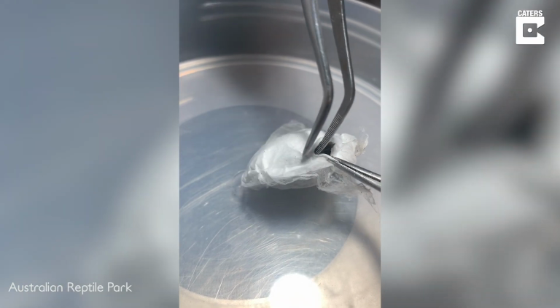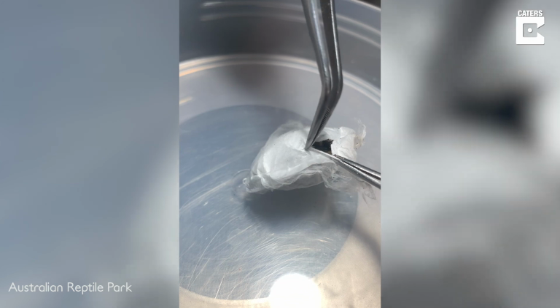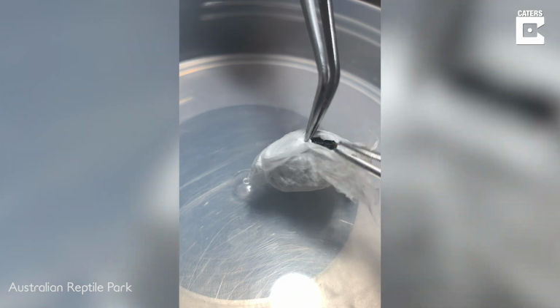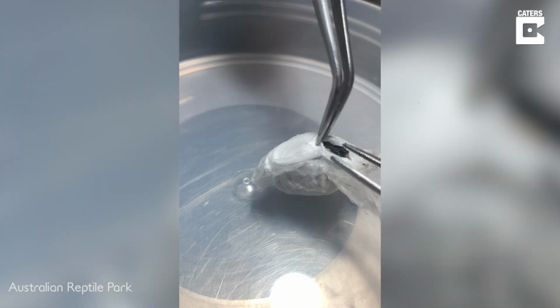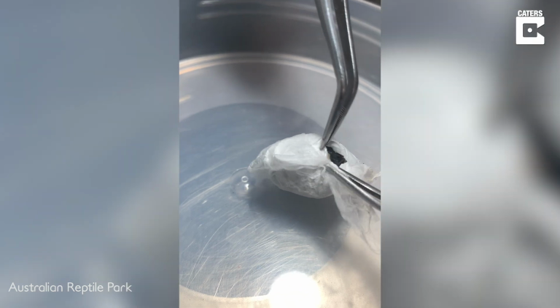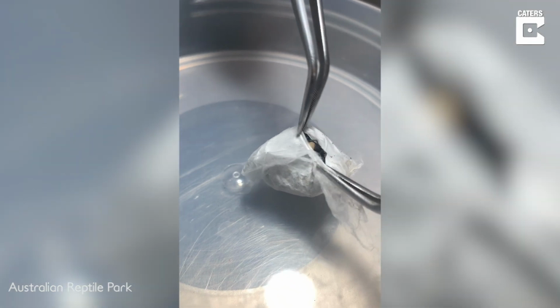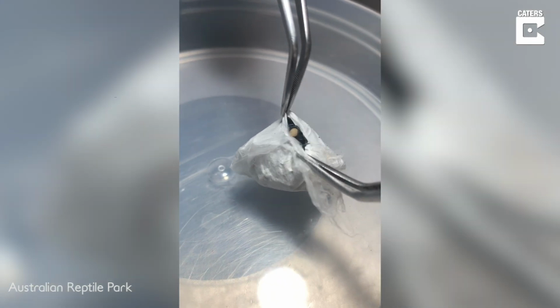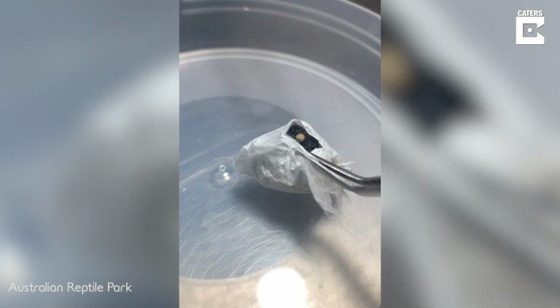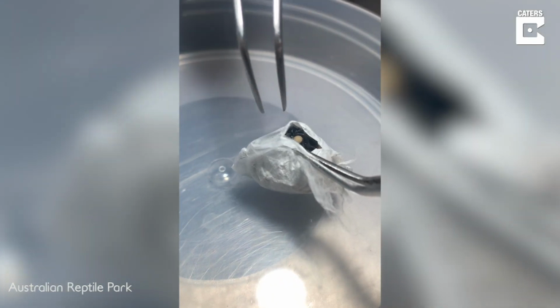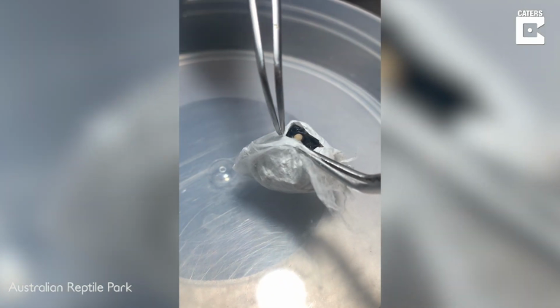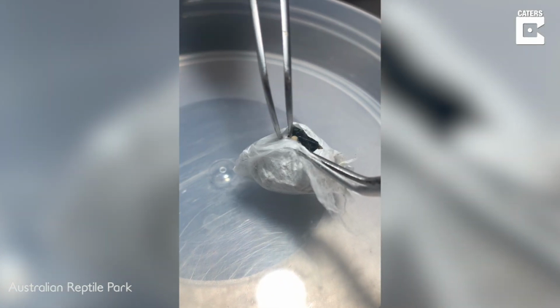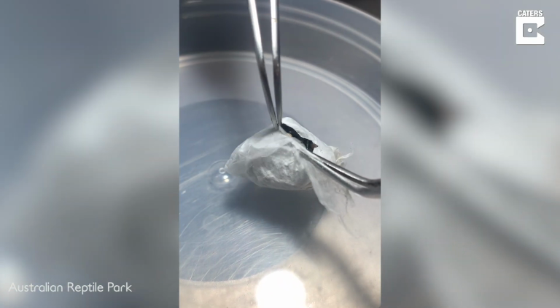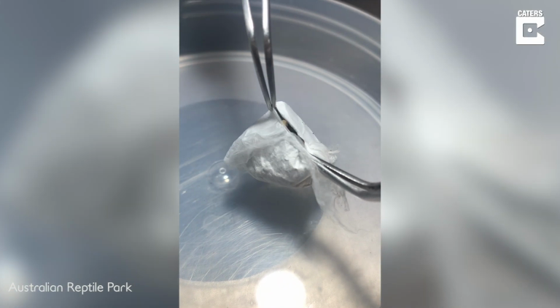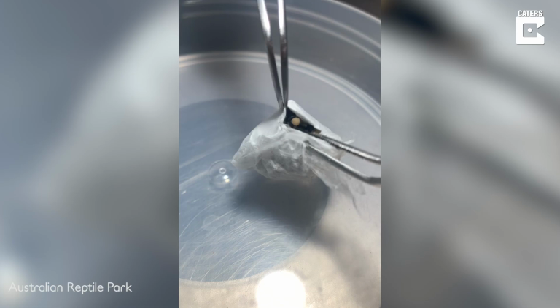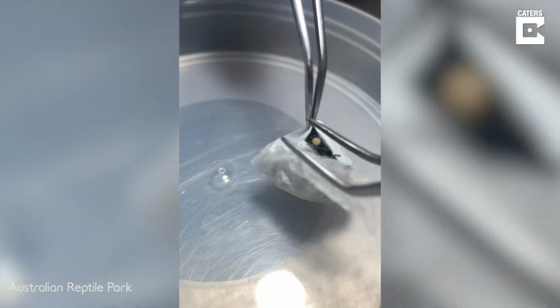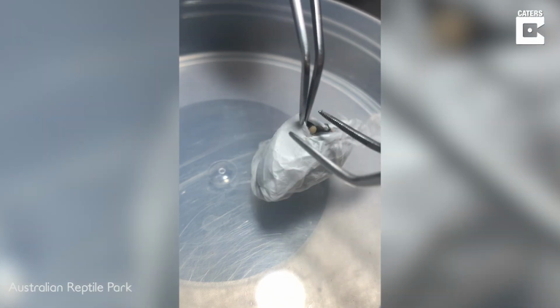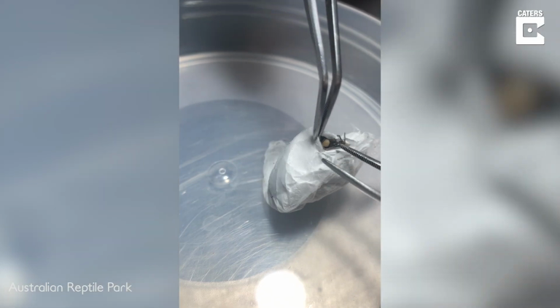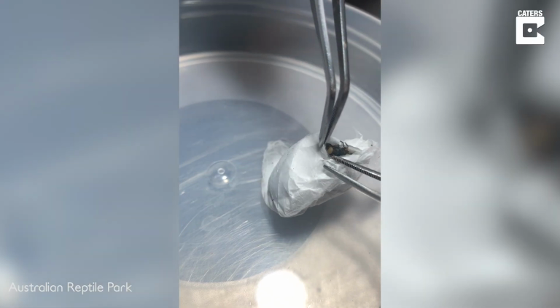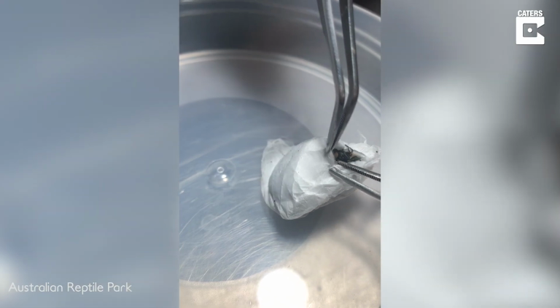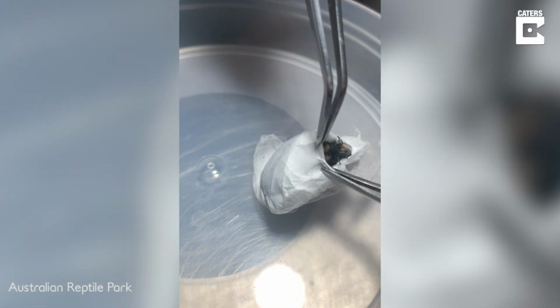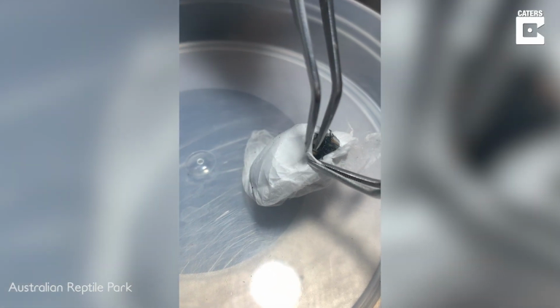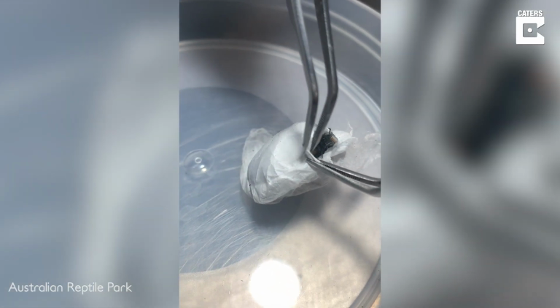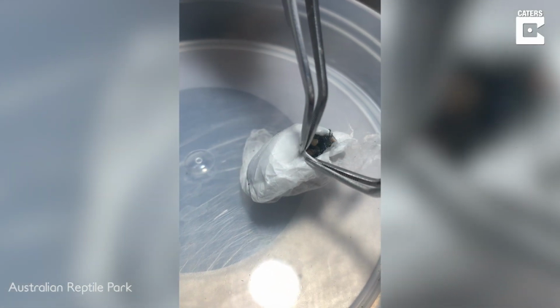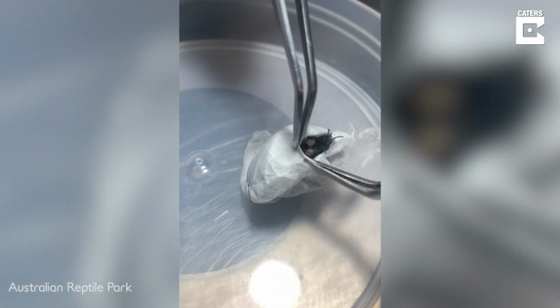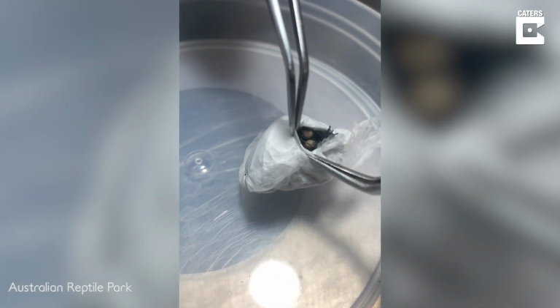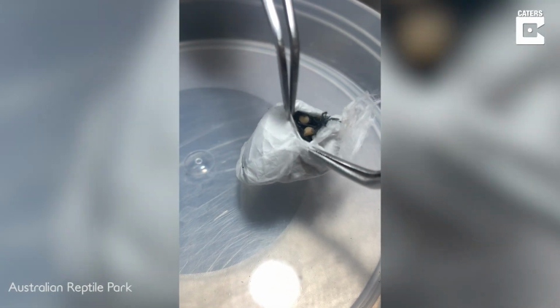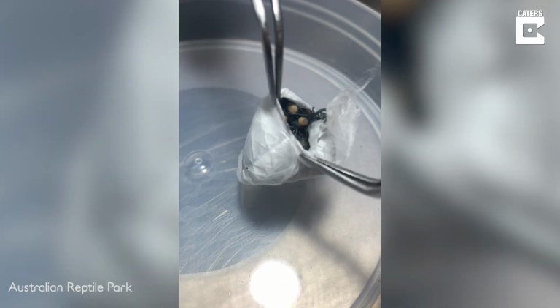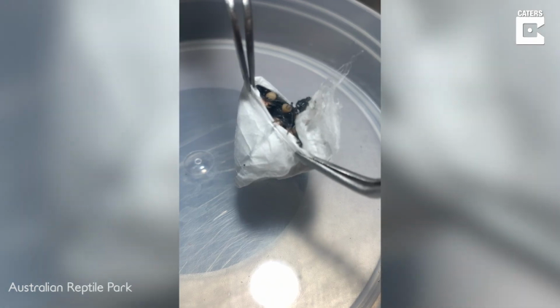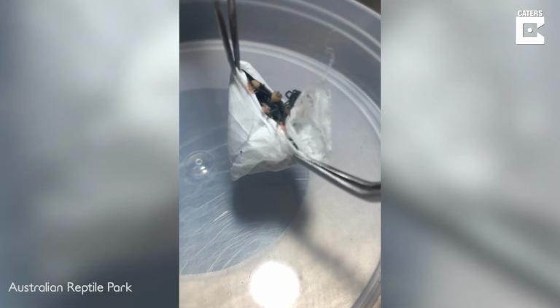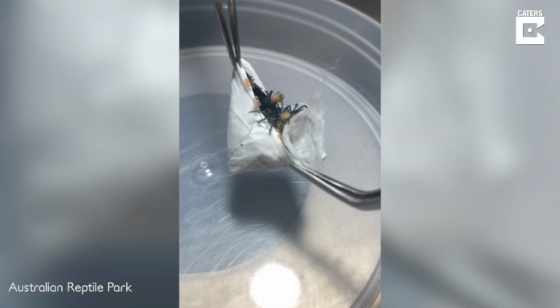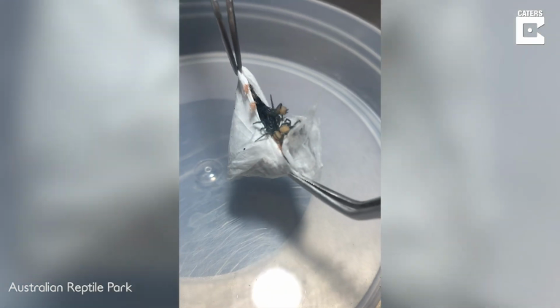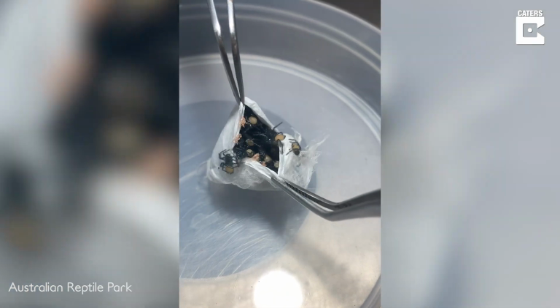The Reptile Park is very proud to be the sole provider of funnel web venom to make antivenom for all funnel web spider bites across Australia. These new babies that are coming in will eventually, in a few years' time, allow us to extract venom from them to help save lives.